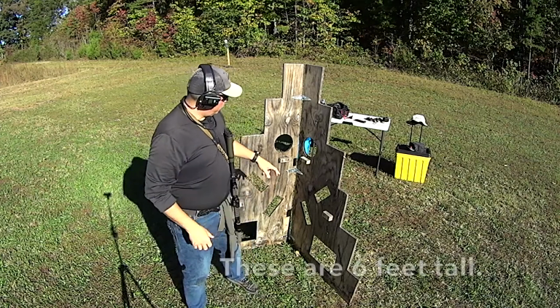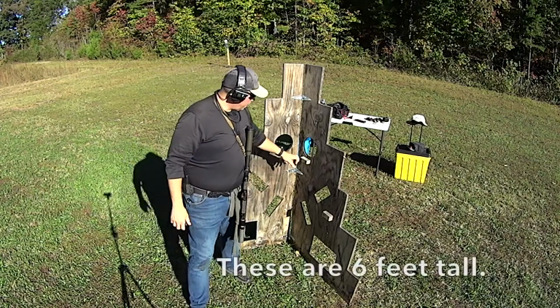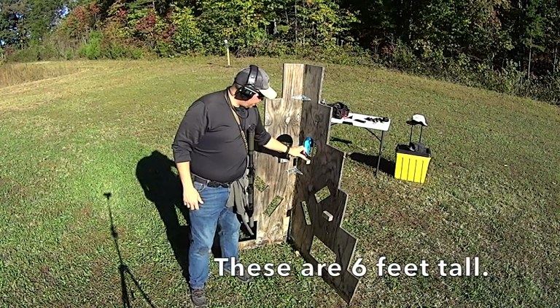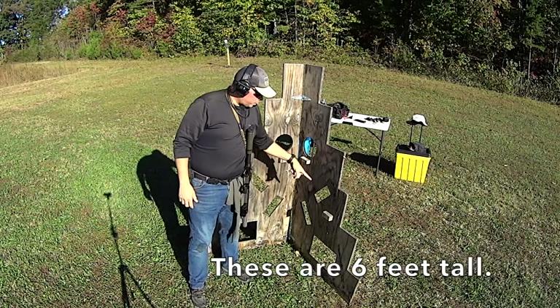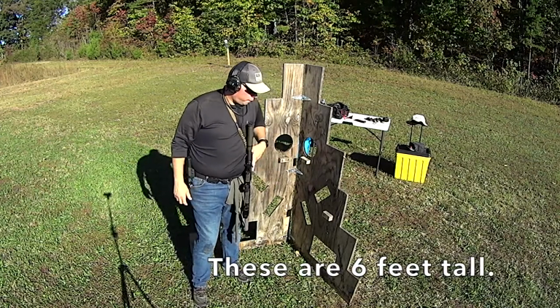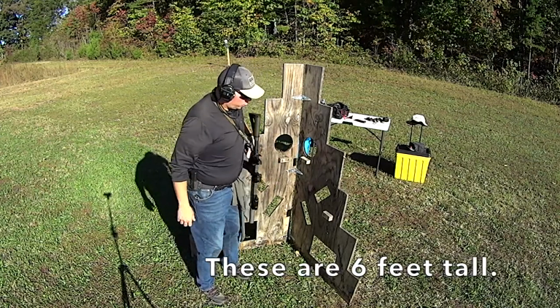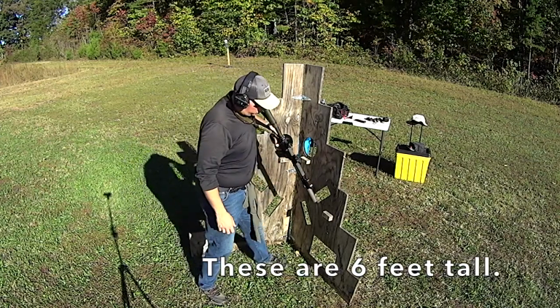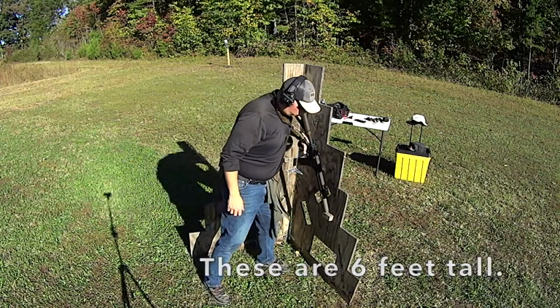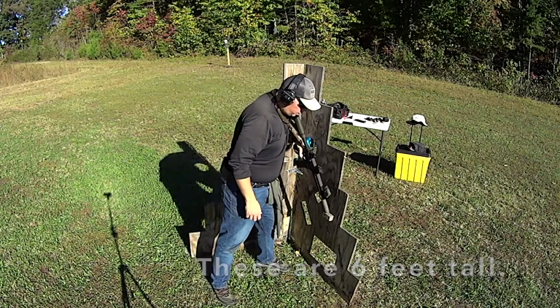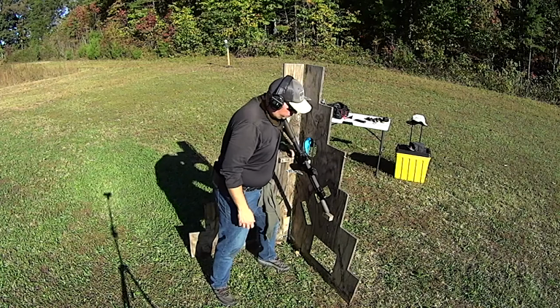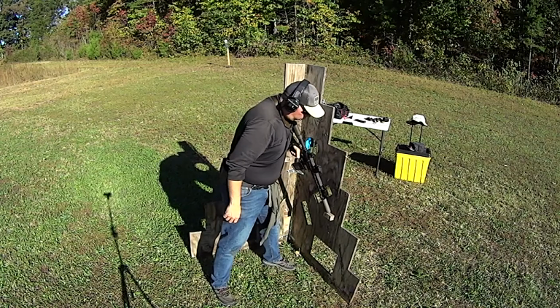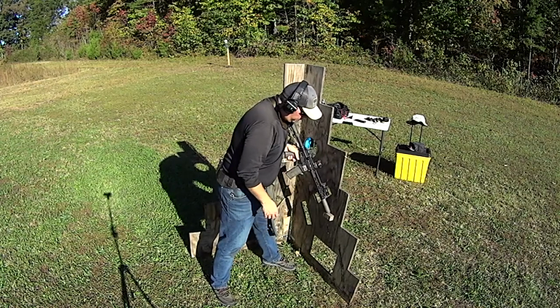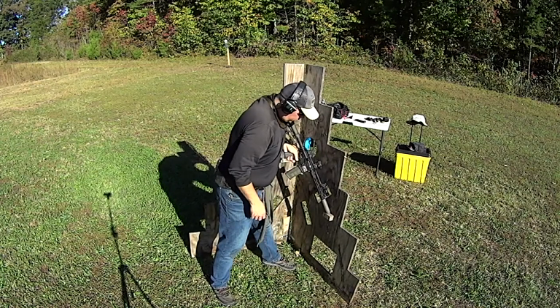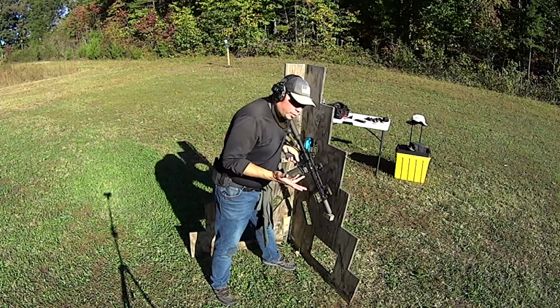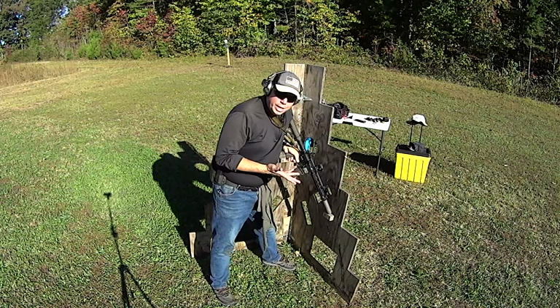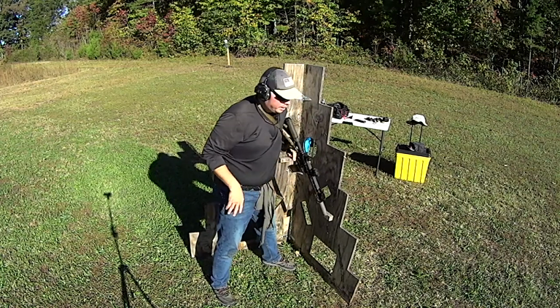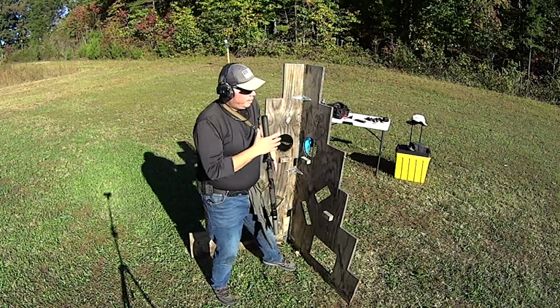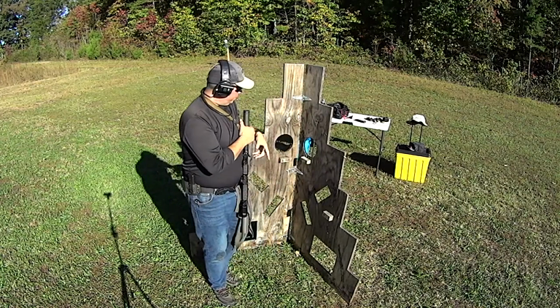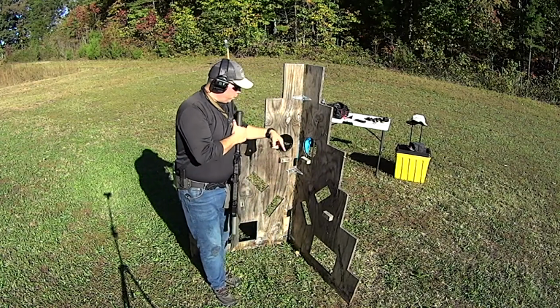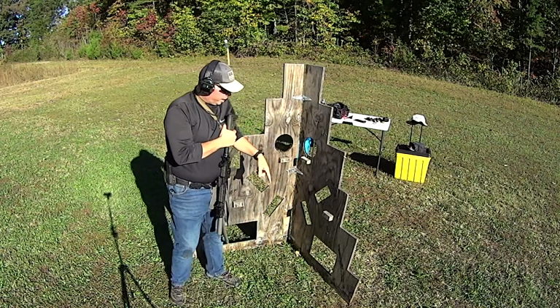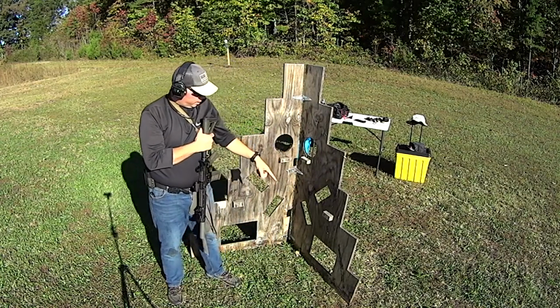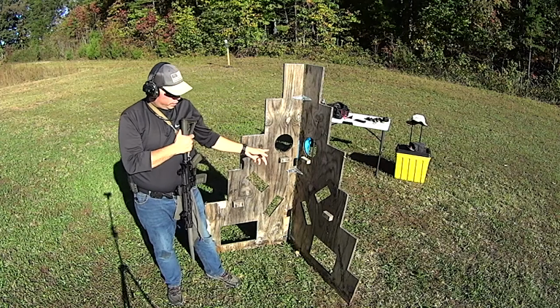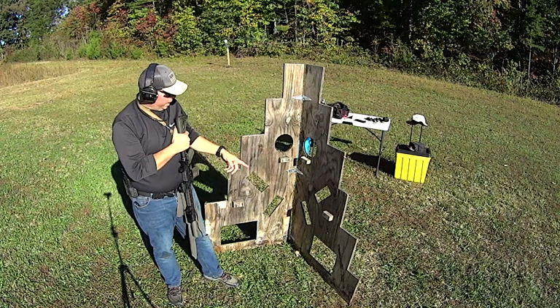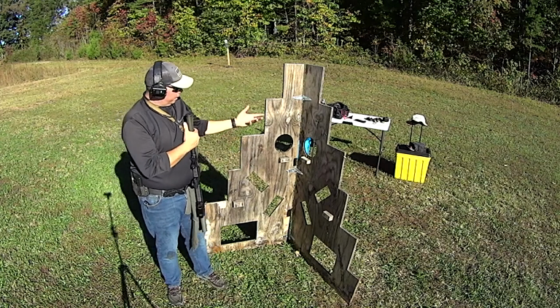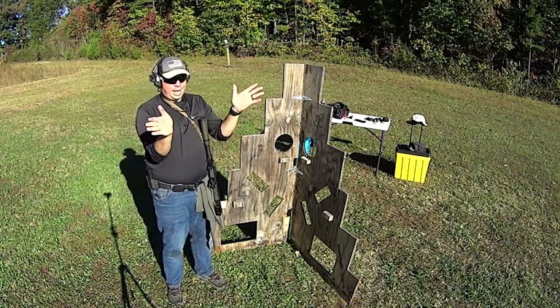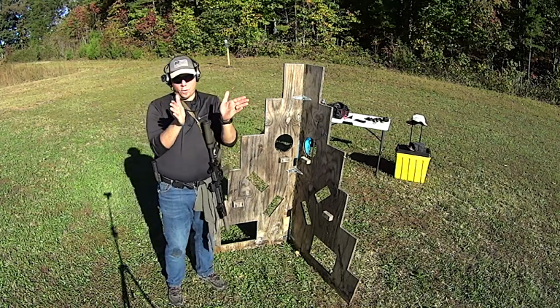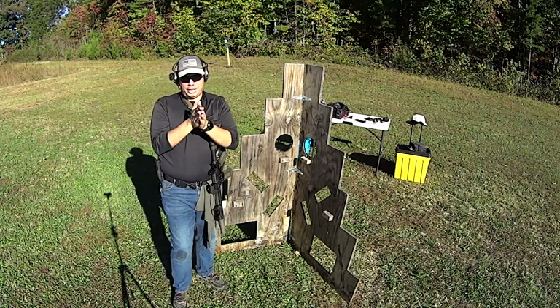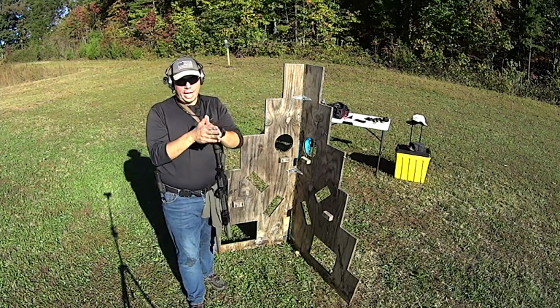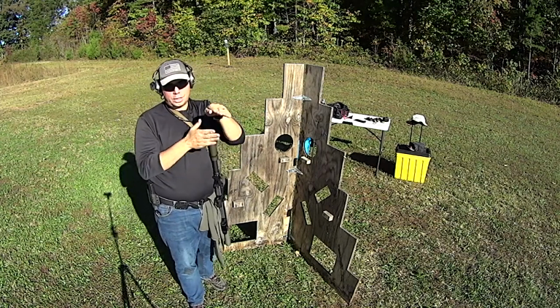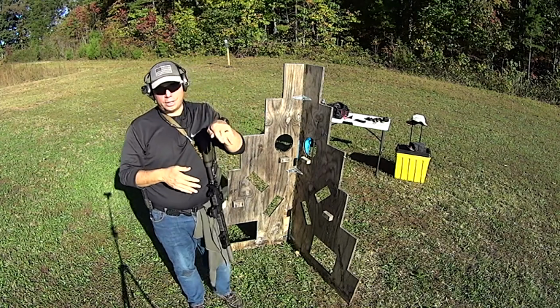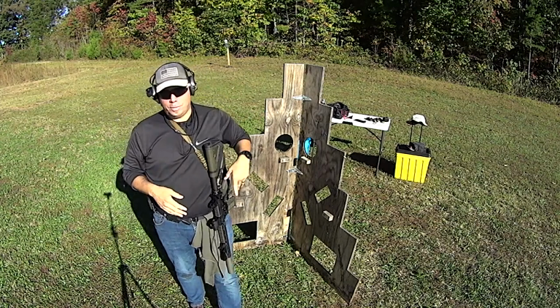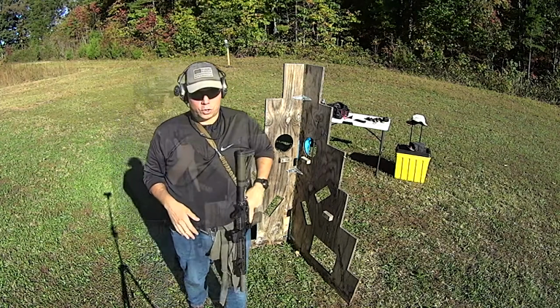If you don't have these pegs right here — like for when you're doing injured shooter, when you've got to lock the weapon and do things one-handed — but if you don't care about that, you can skip that and the thing can actually fold completely flat so you can slide it into the bed of a truck.